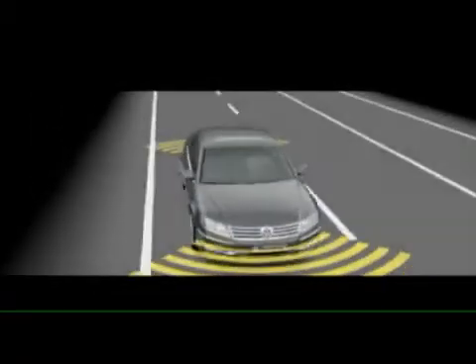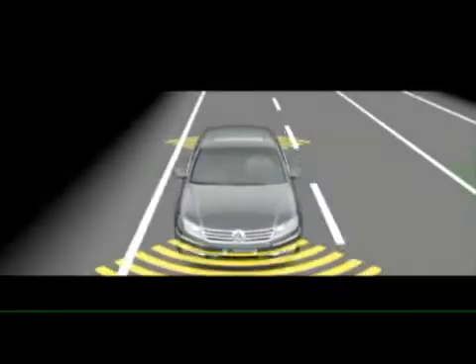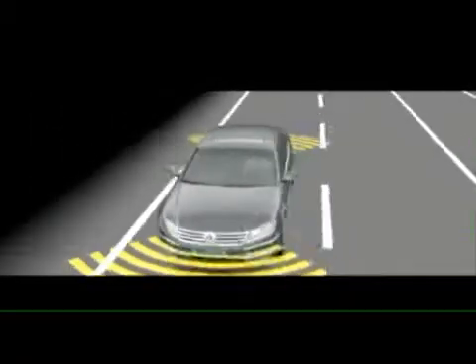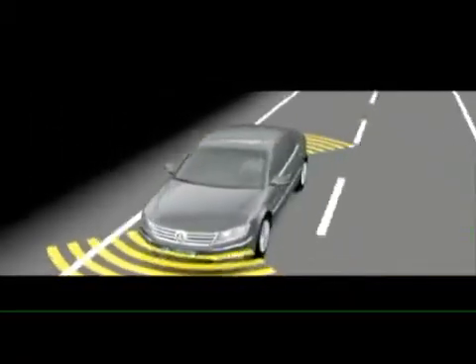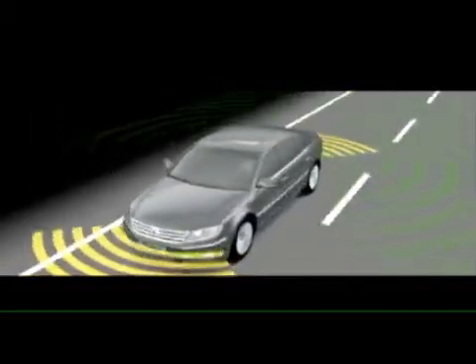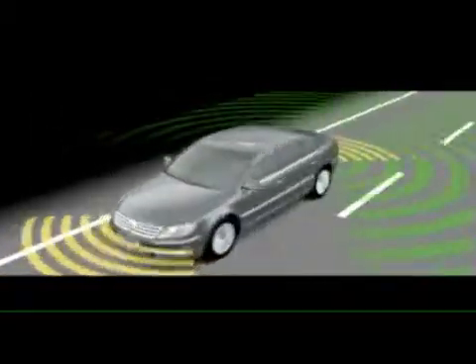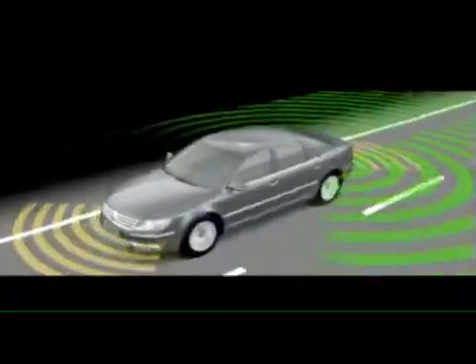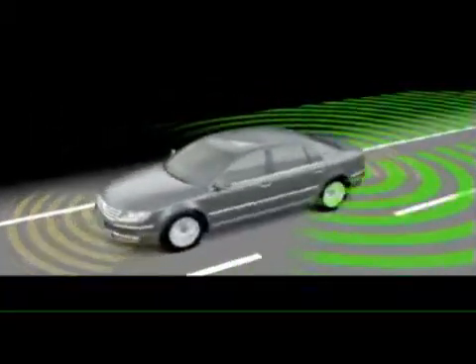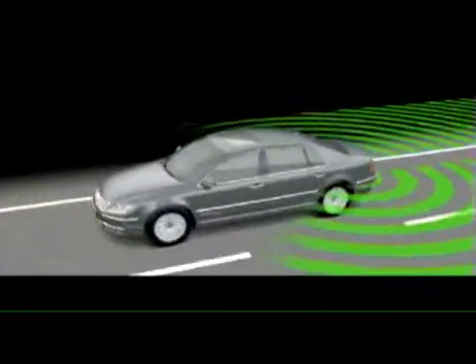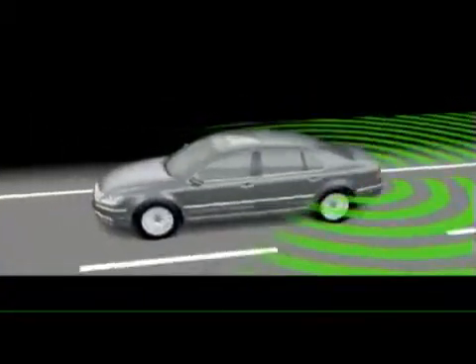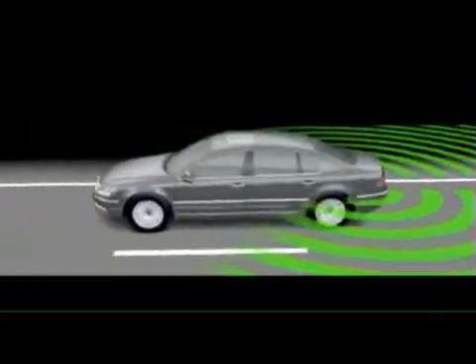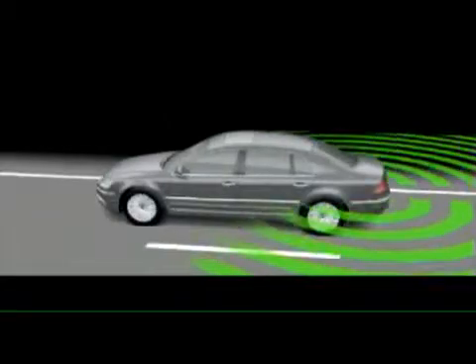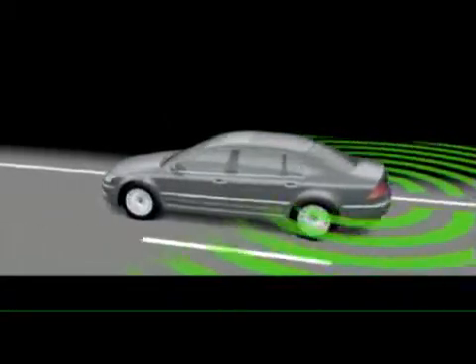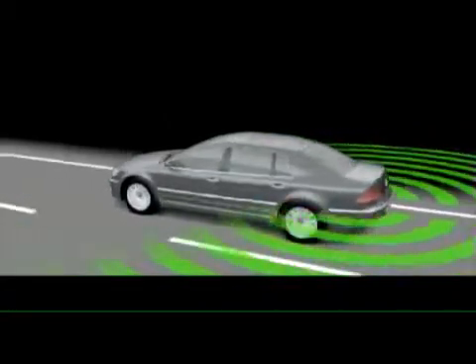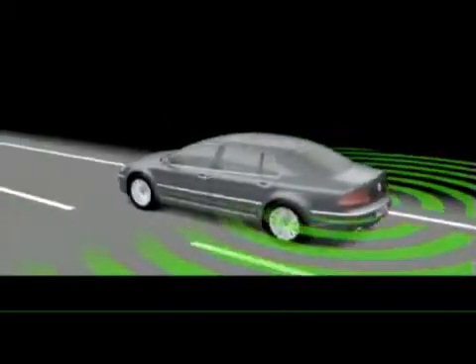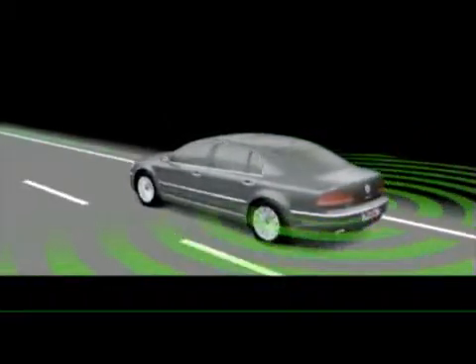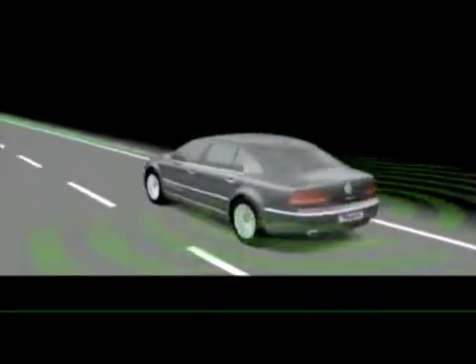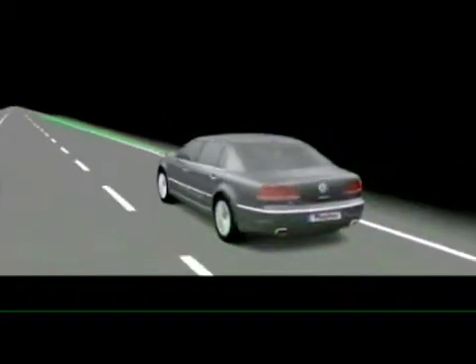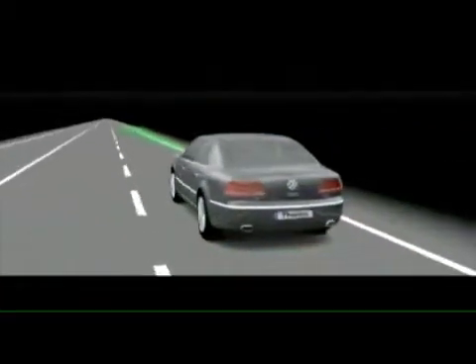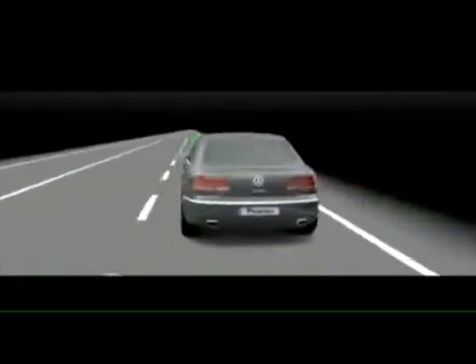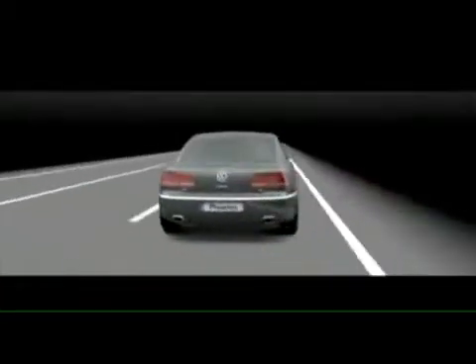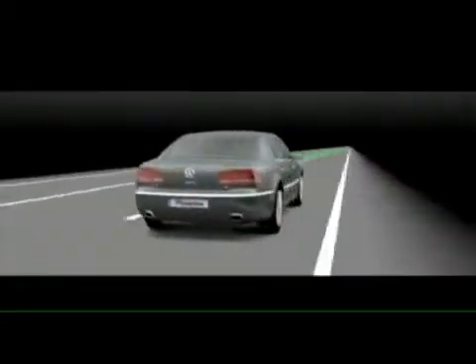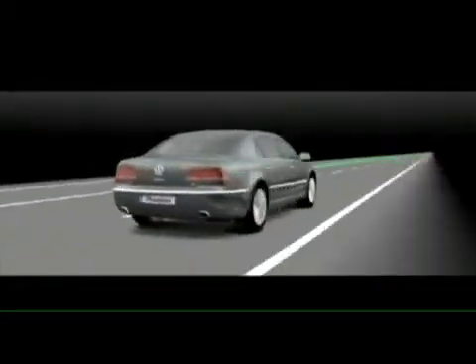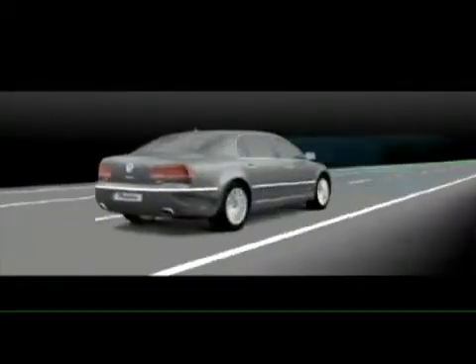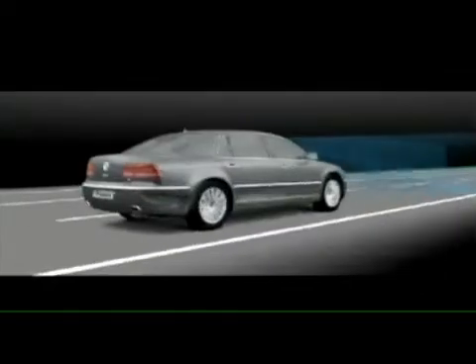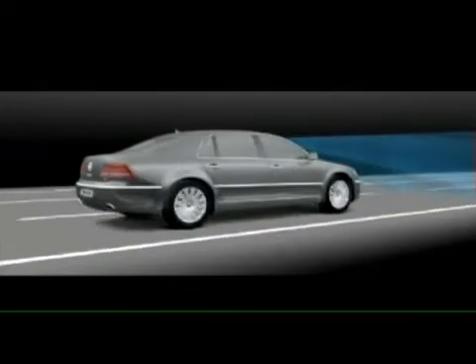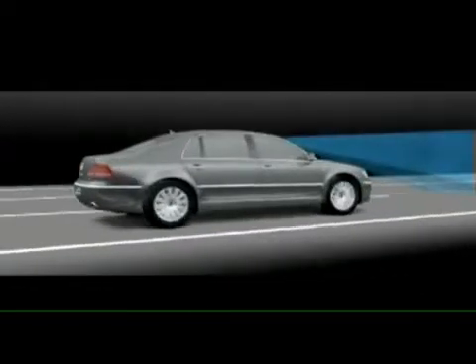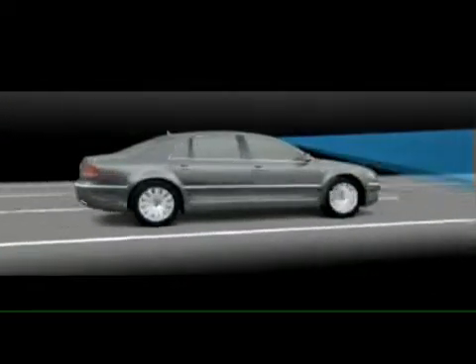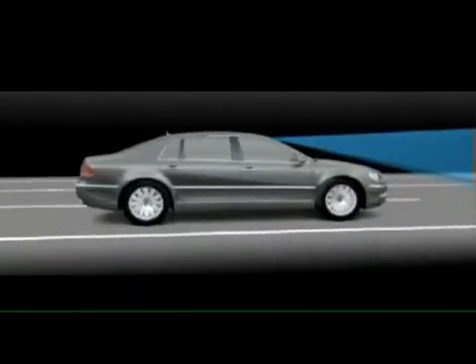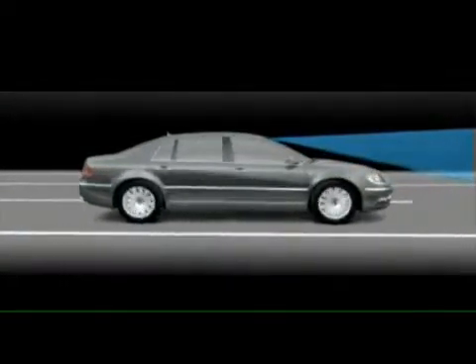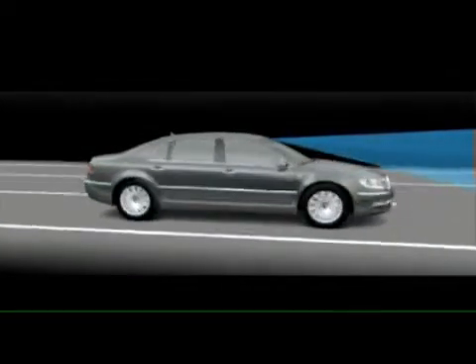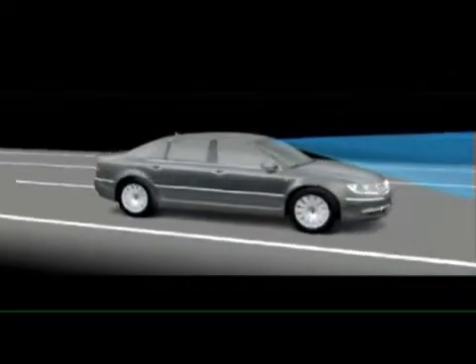The Phaeton recognises its surroundings and supports the driver with intelligent assistance systems. Its sensors detect the surrounding area and situation, and the assistance systems always react when needed.